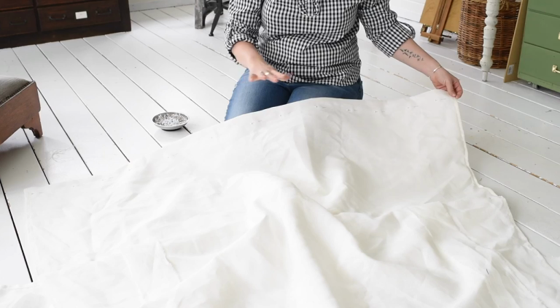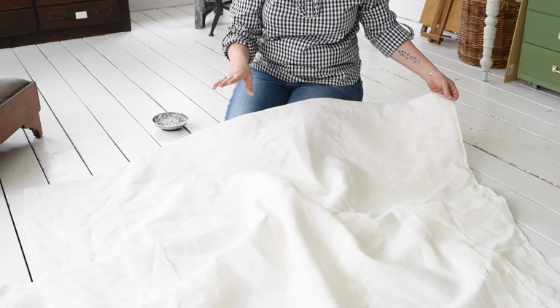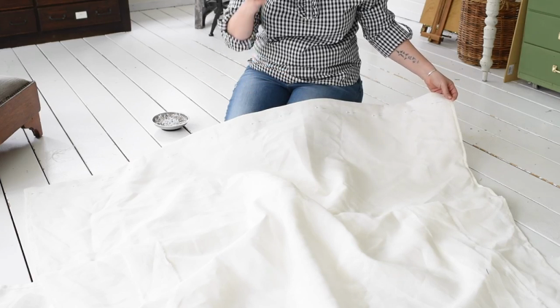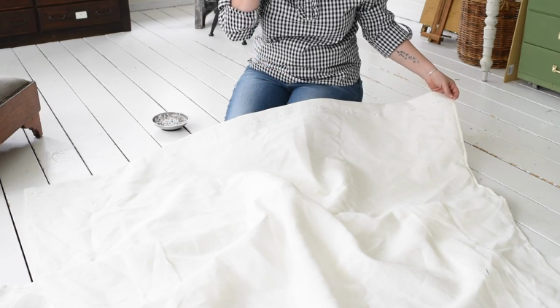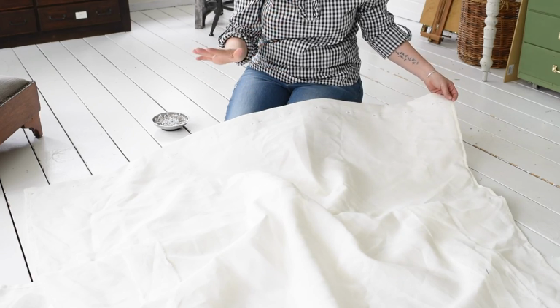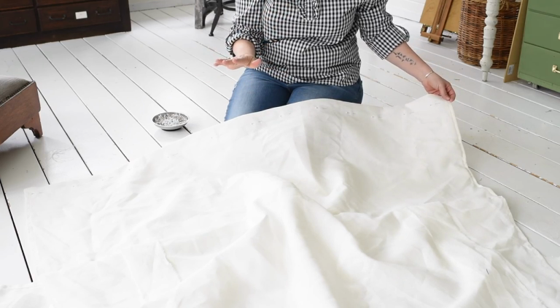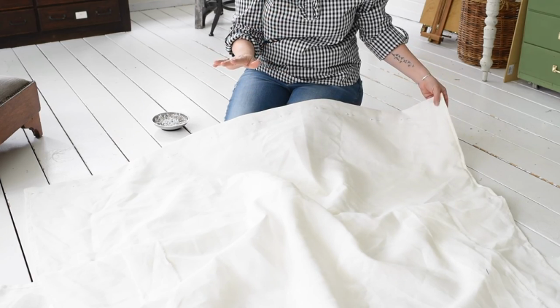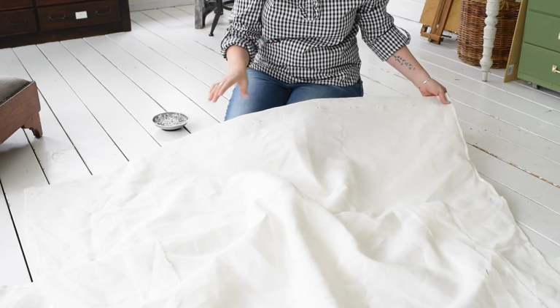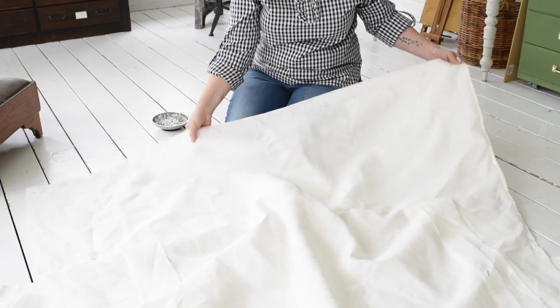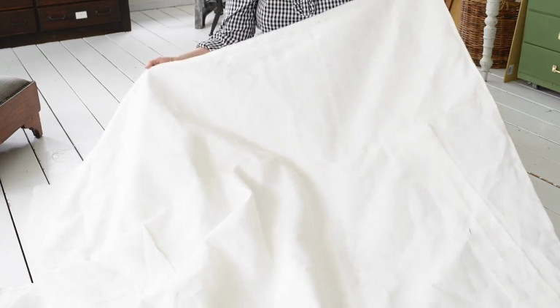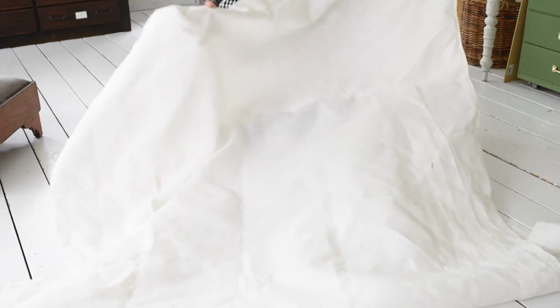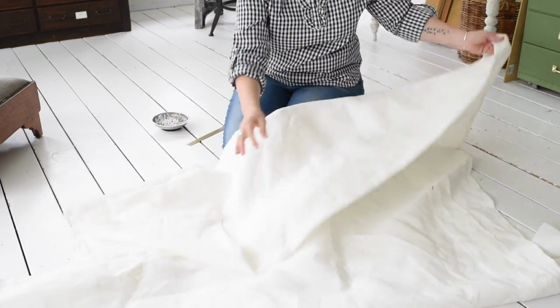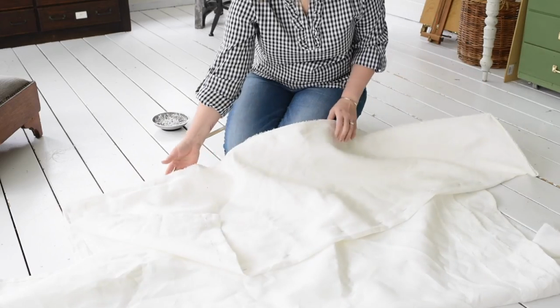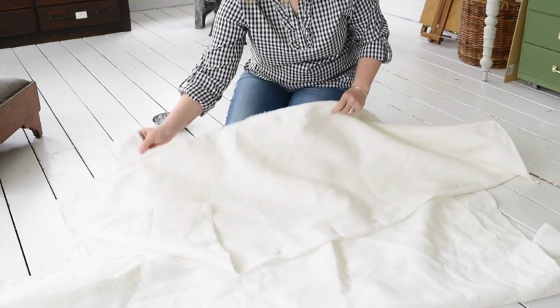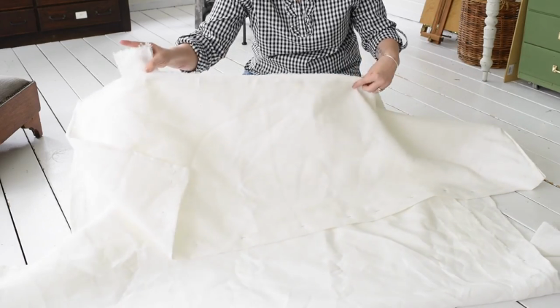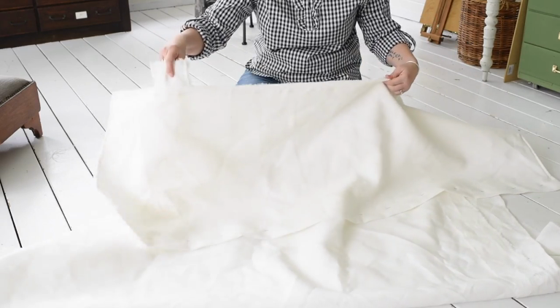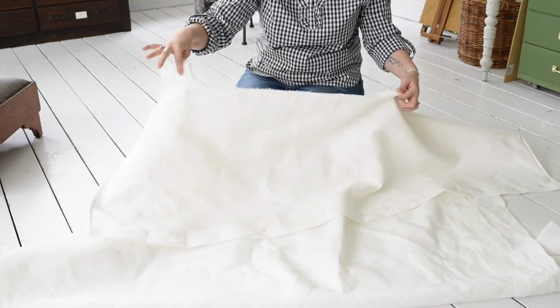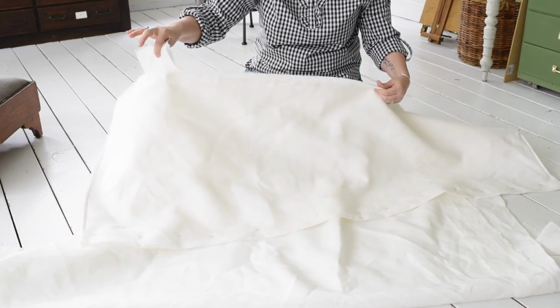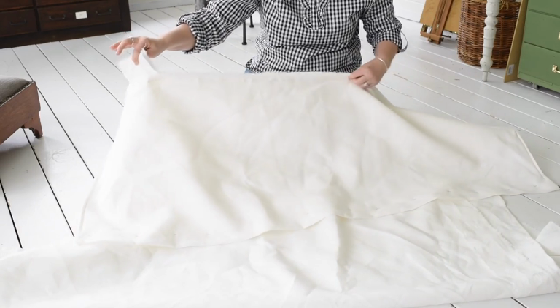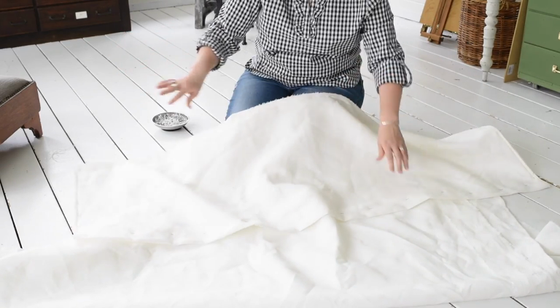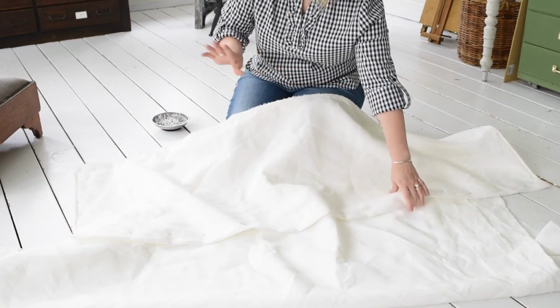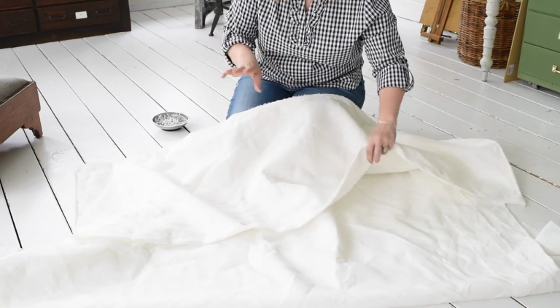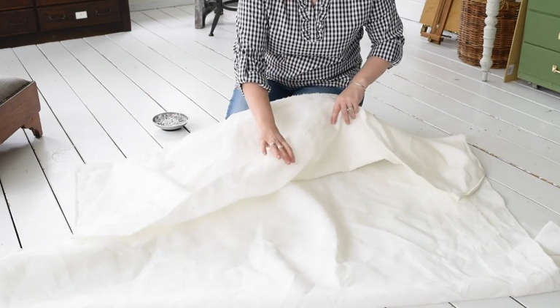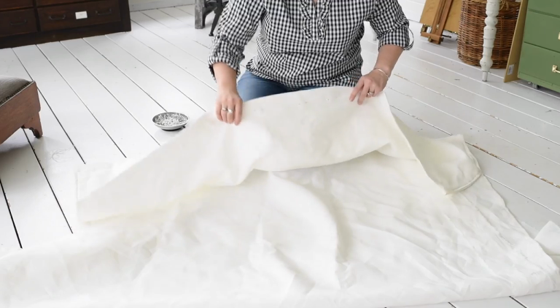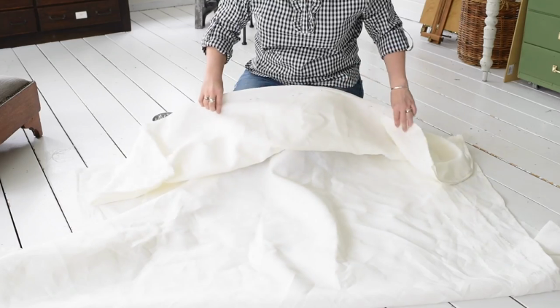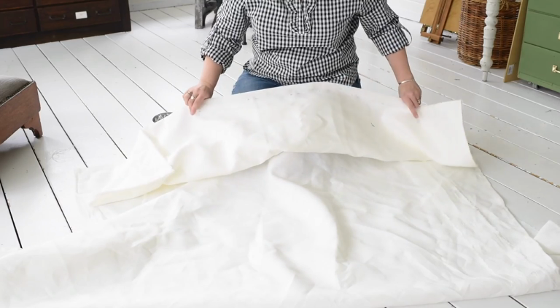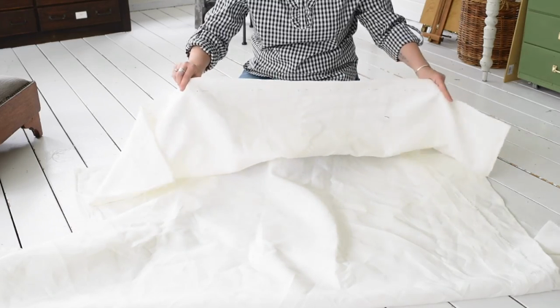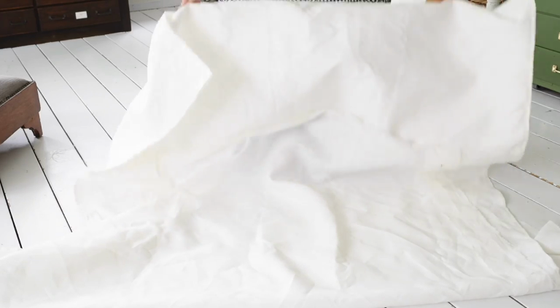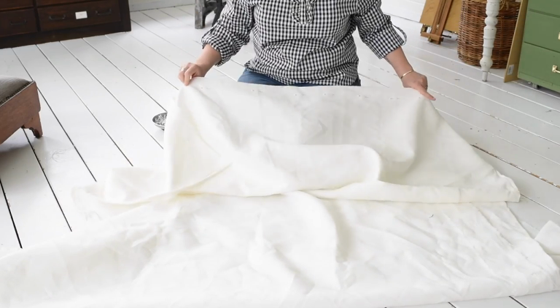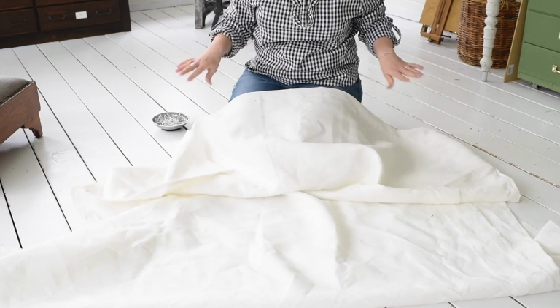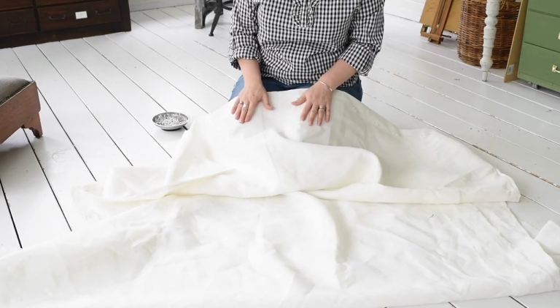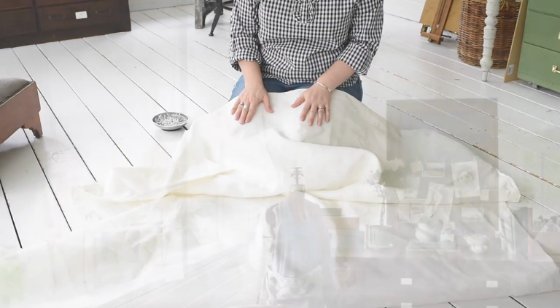I'm going to trim all the threads, trim all the excess fabric off the back, and then iron everything — it's linen so it's wrinkly — give it all a good iron, and then it's all done.